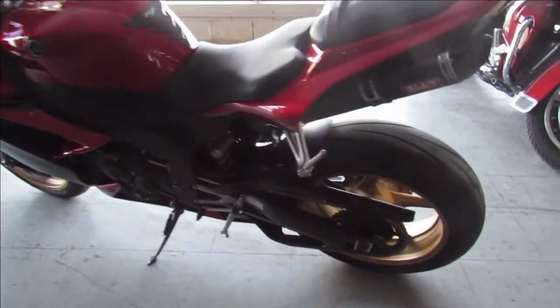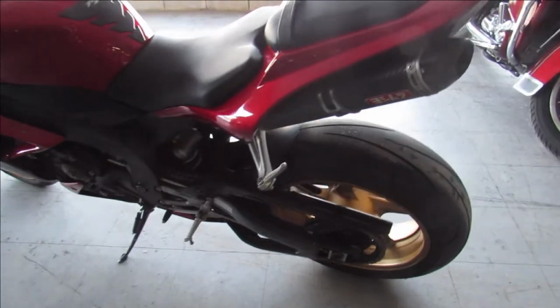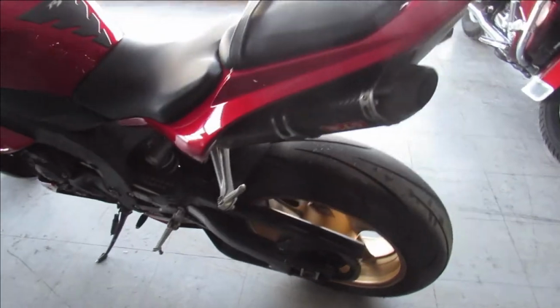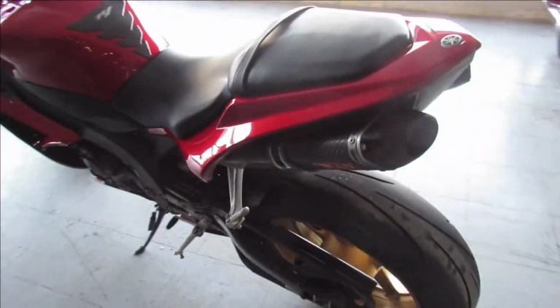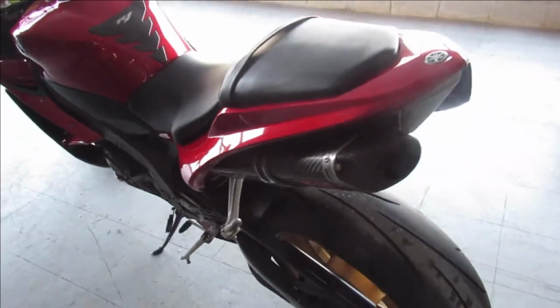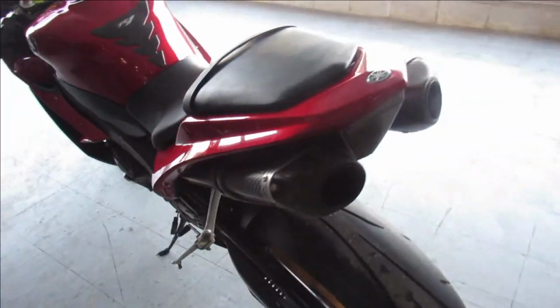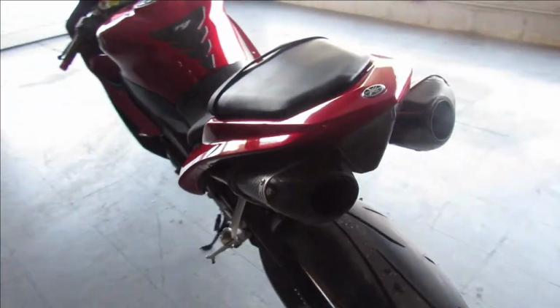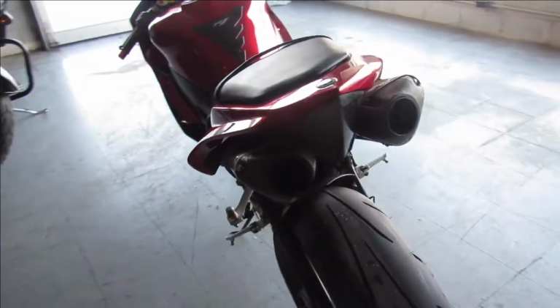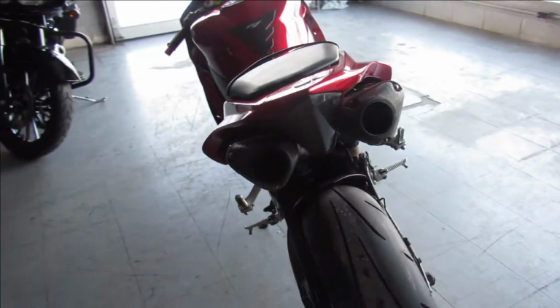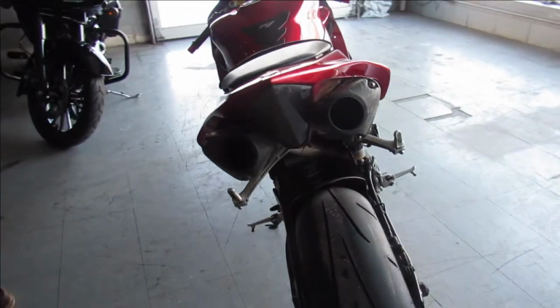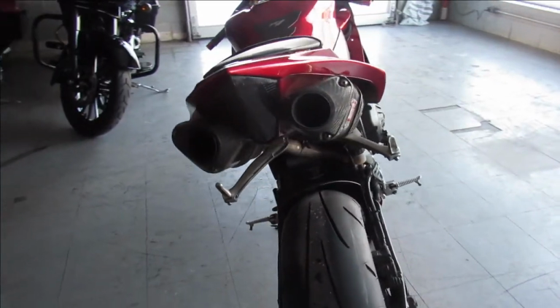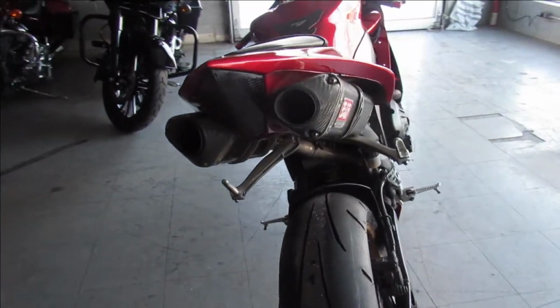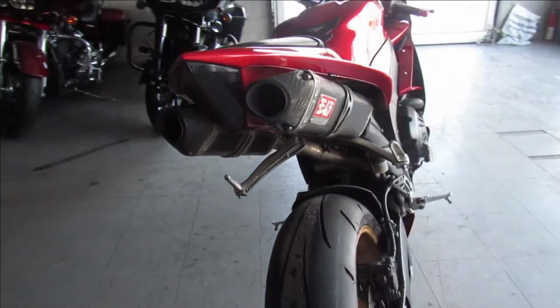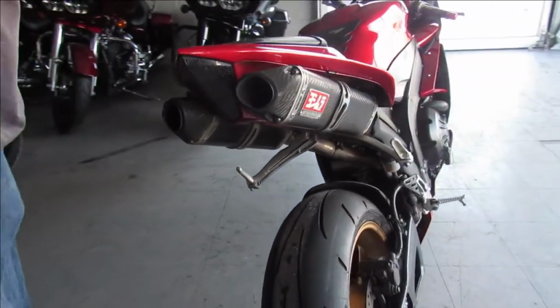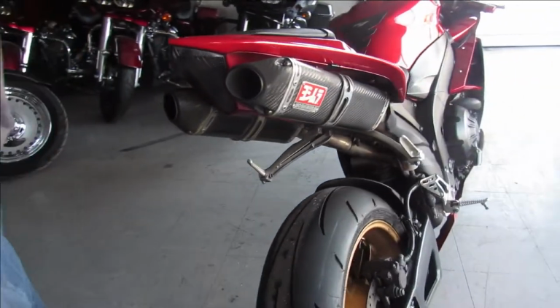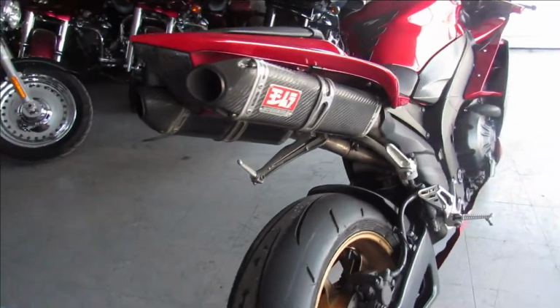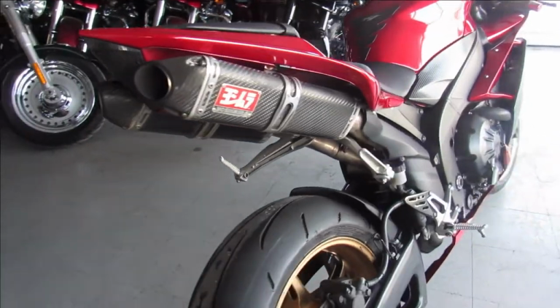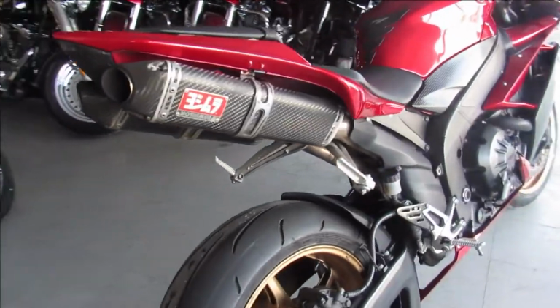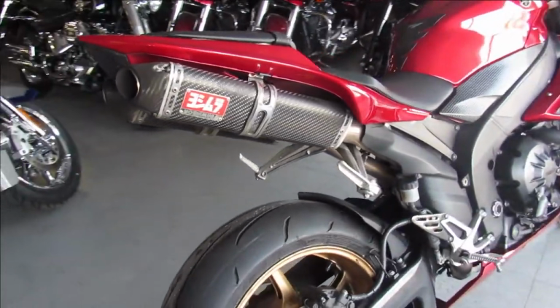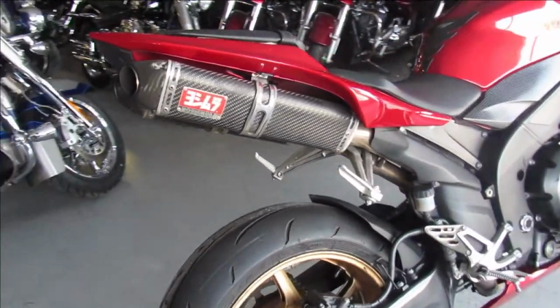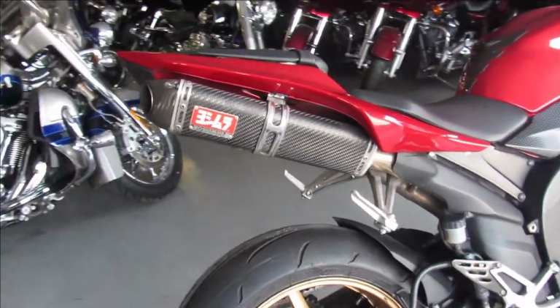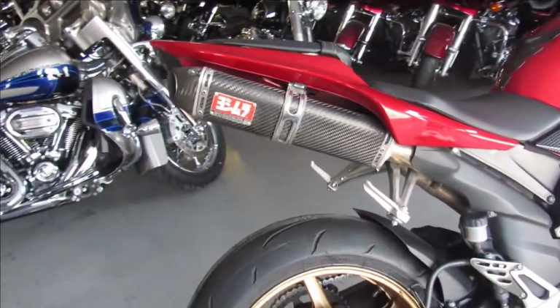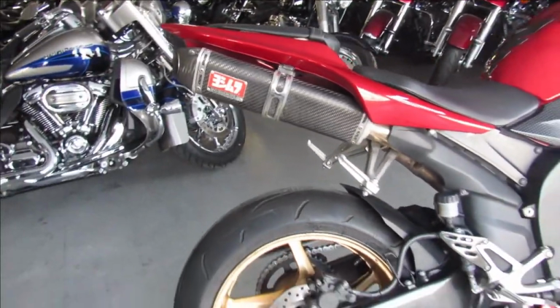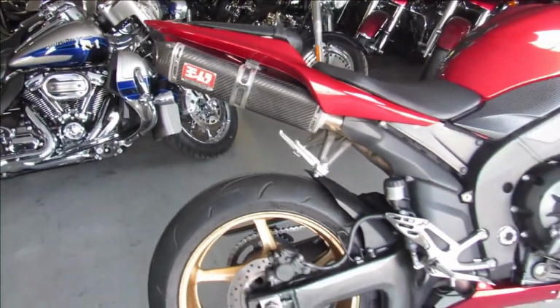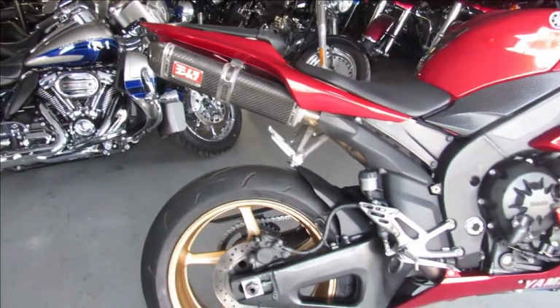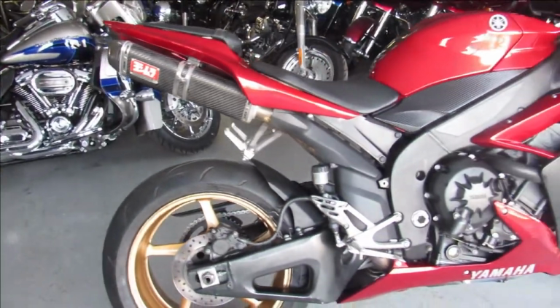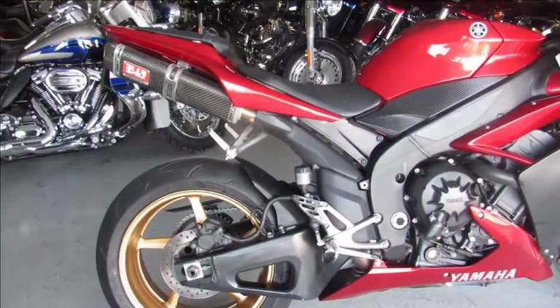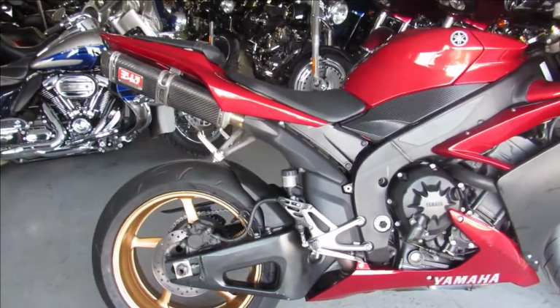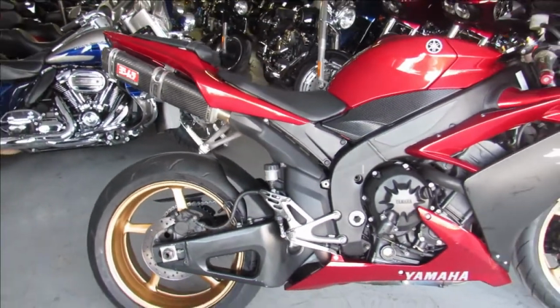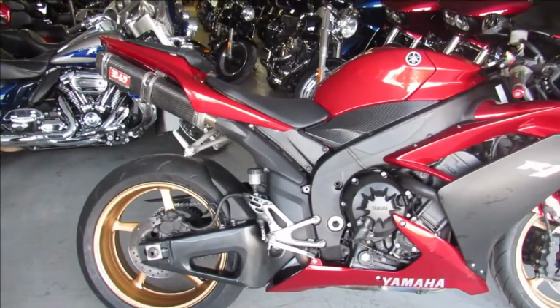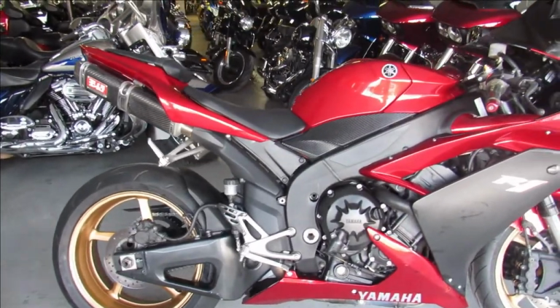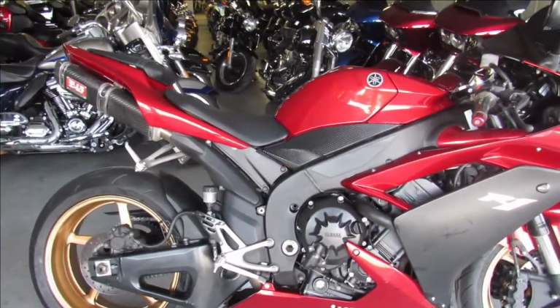Sharp bike — comes with a fender eliminator kit, integrated LED rear turn signals, flush mount front turn signals, and a Yoshimura carbon fiber dual exhaust. Makes this thing sound as cool as it looks, guys — you're not going to want to miss it.